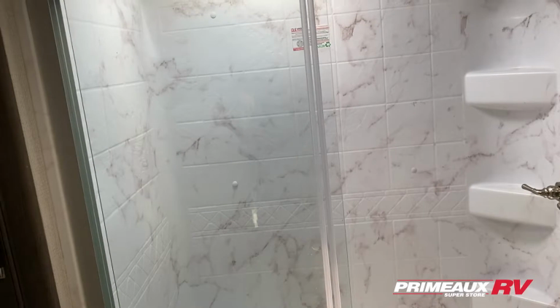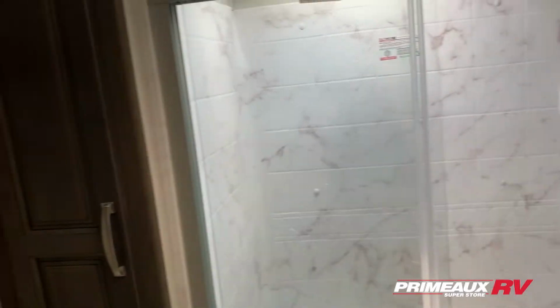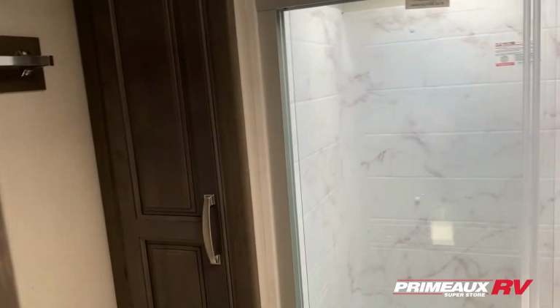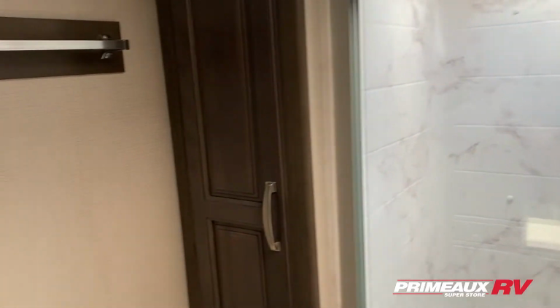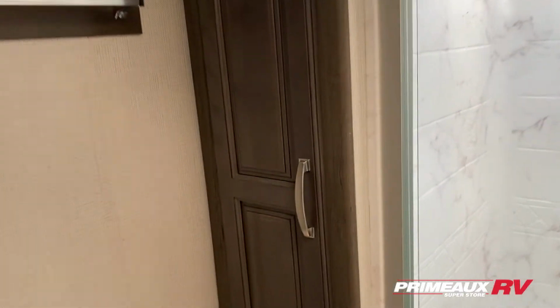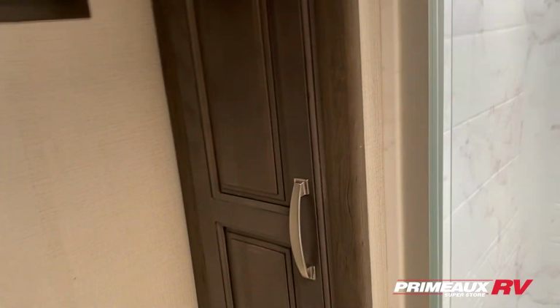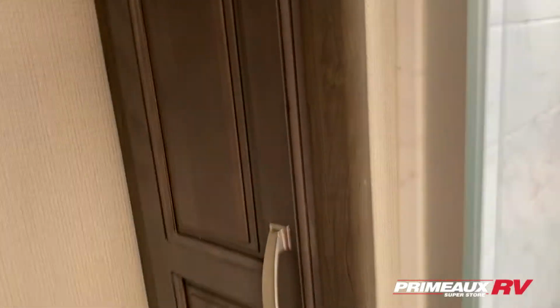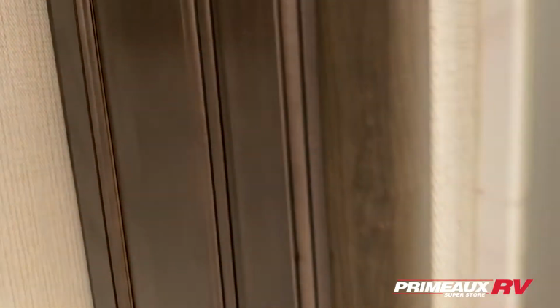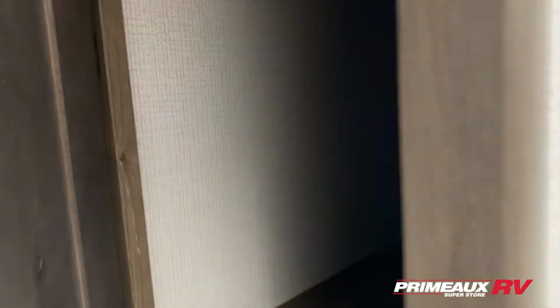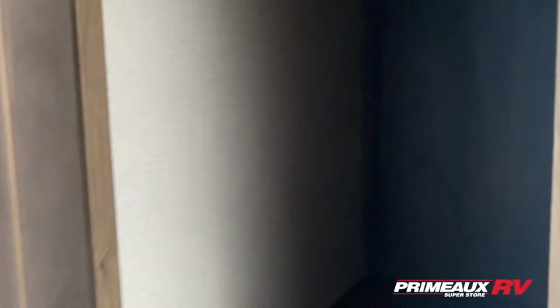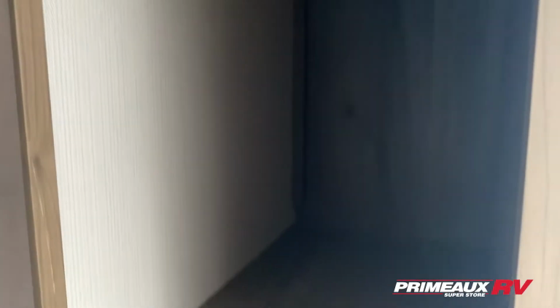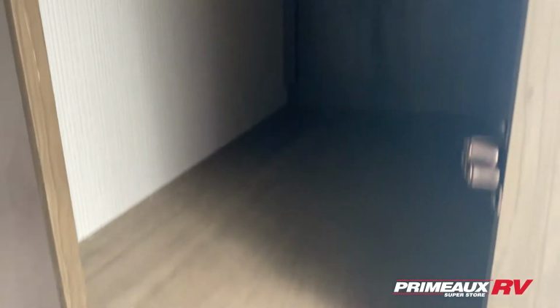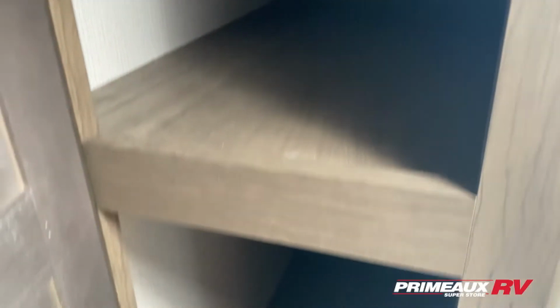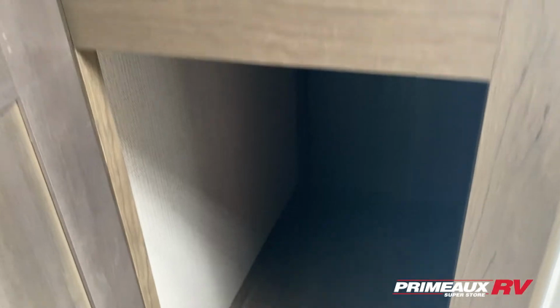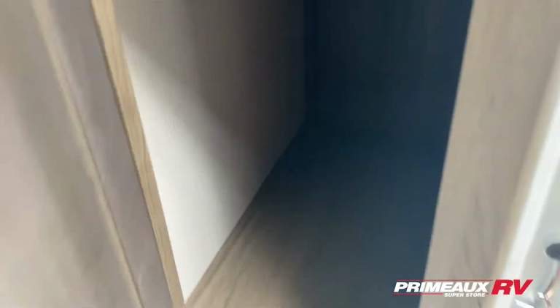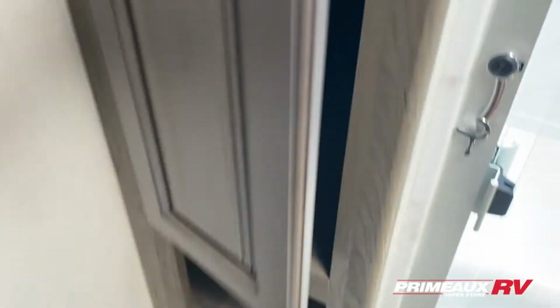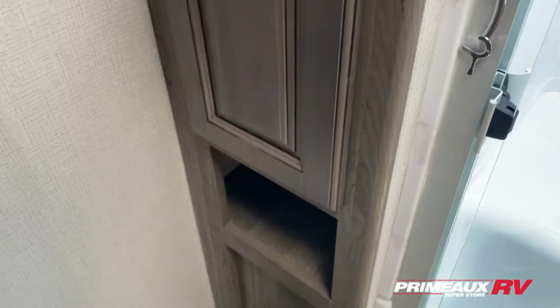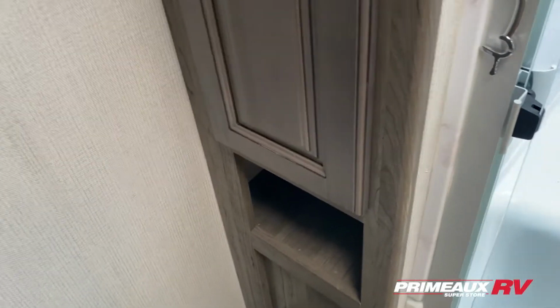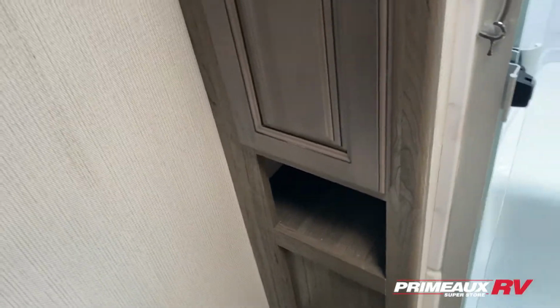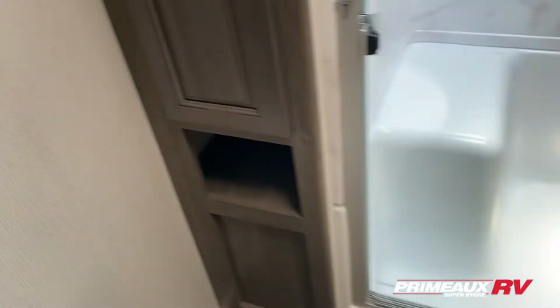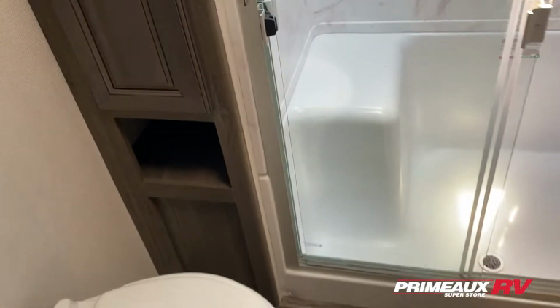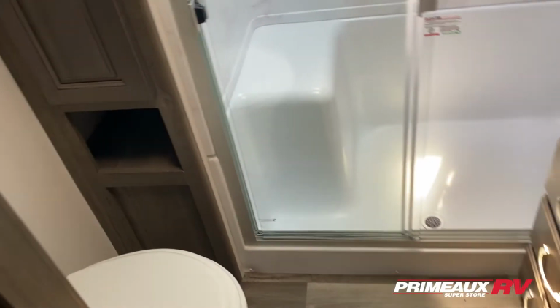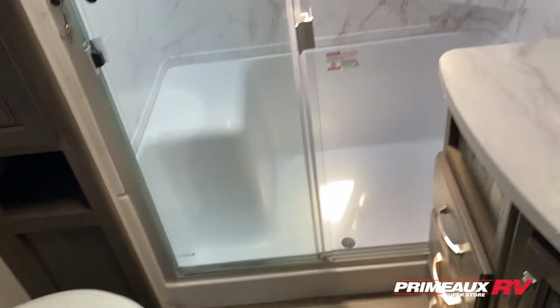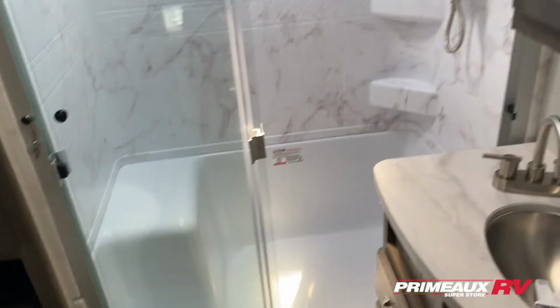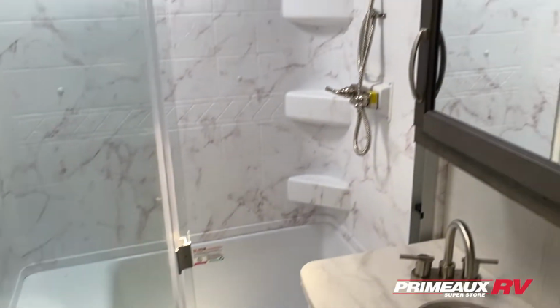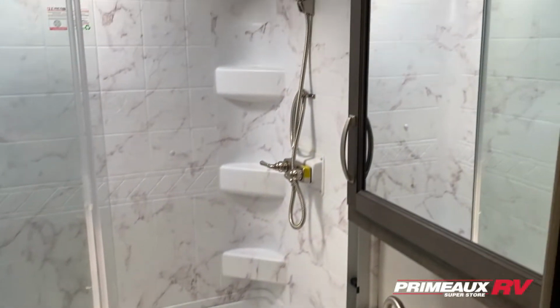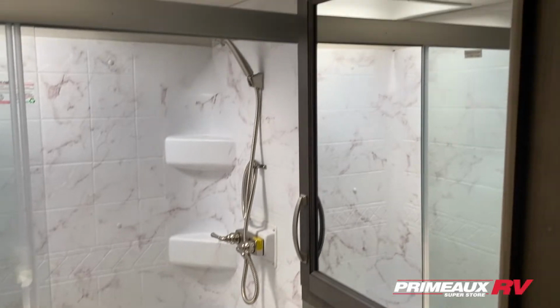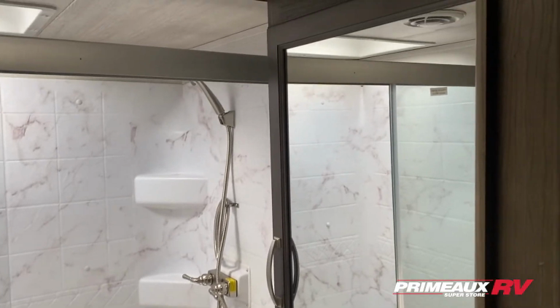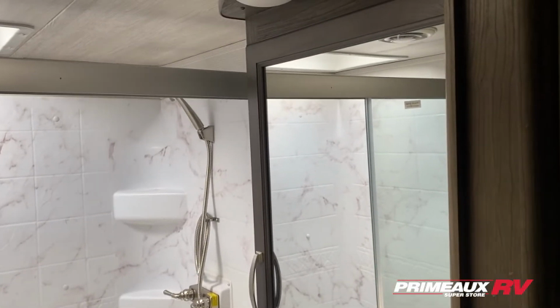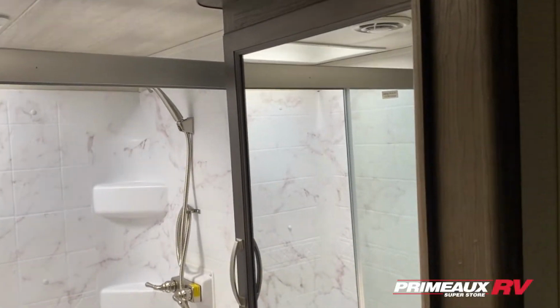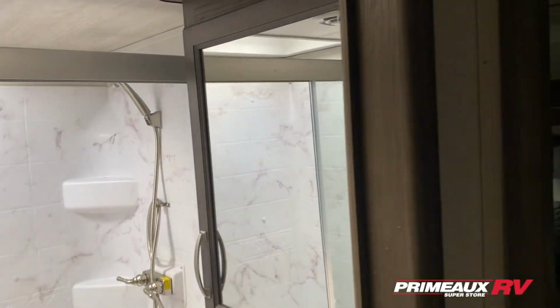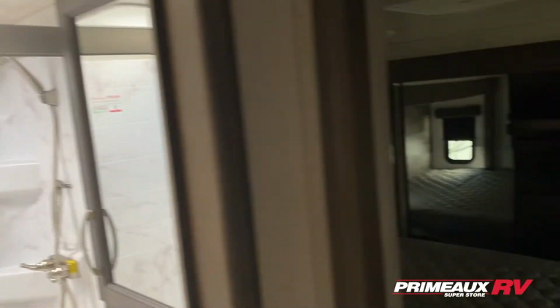Then we have access into your bathroom. You have a huge sit-down shower with sliding doors and corner shelves built right in. There's a nice linen closet here that goes back pretty far — tons of space for your linens and toiletries. Foot flush toilet down below, and you have your sink and medicine cabinet up top with extra storage in there.